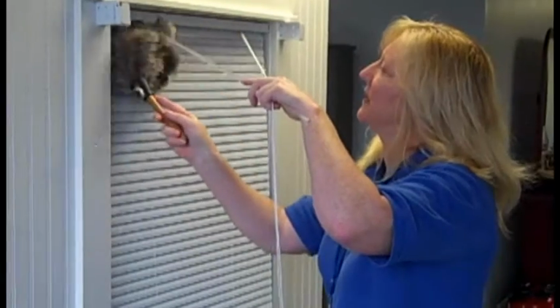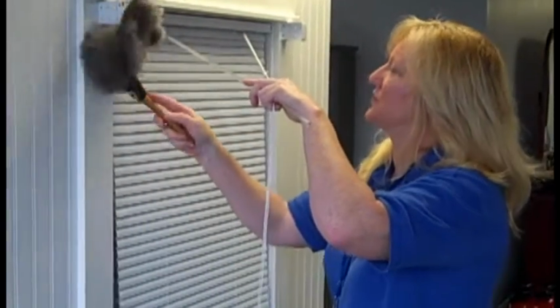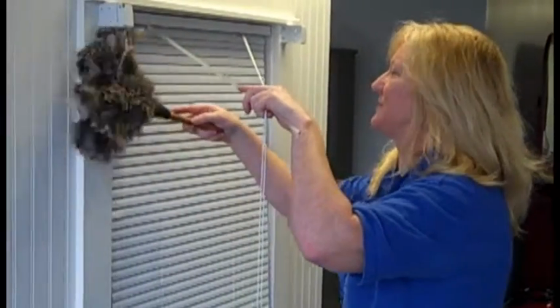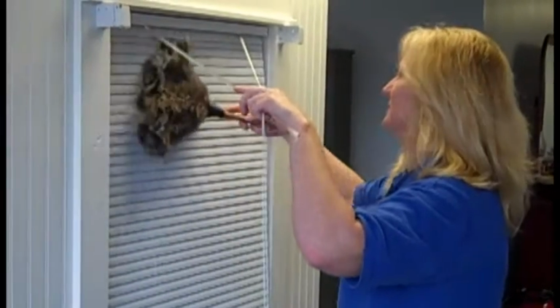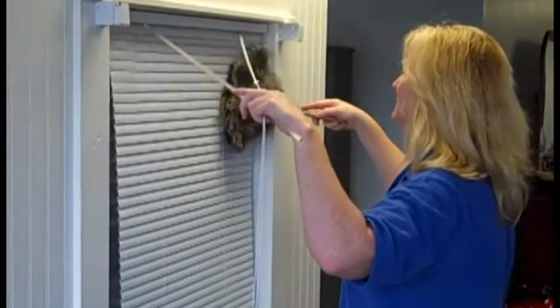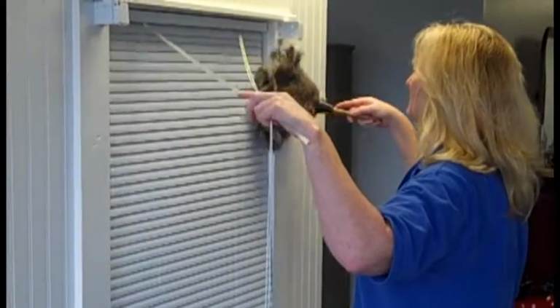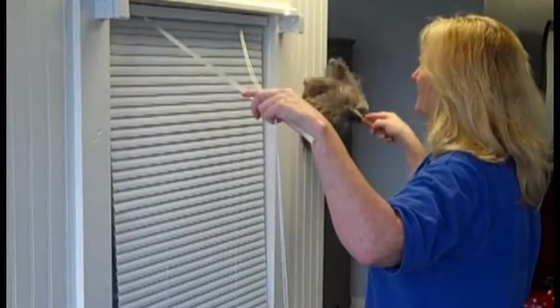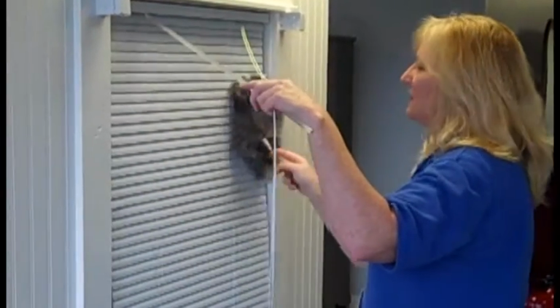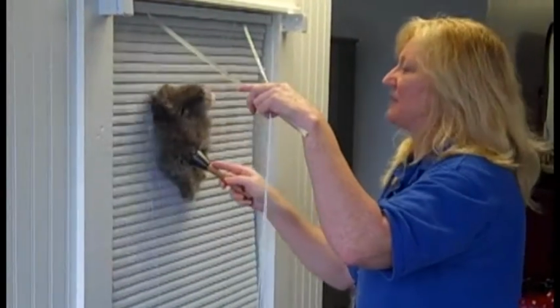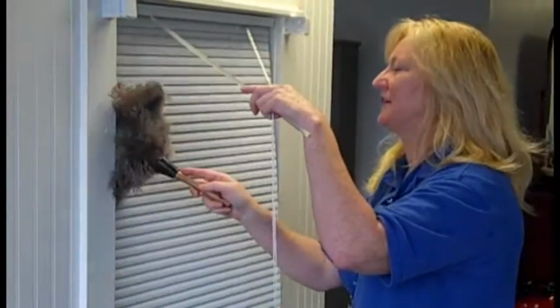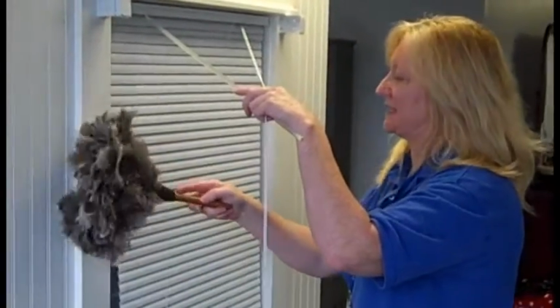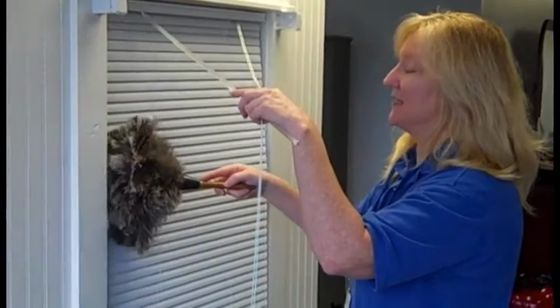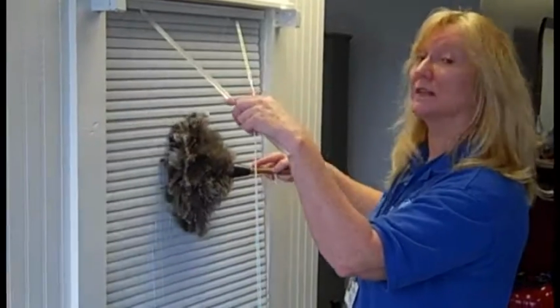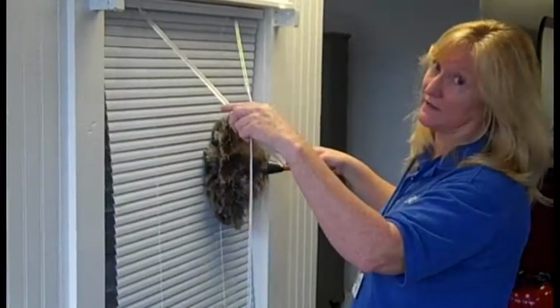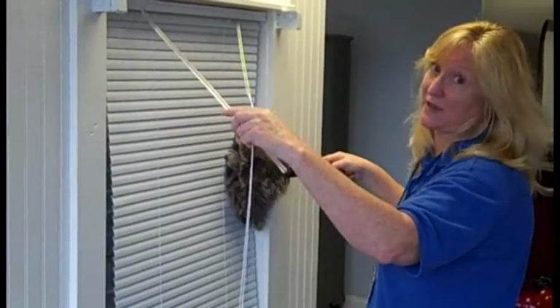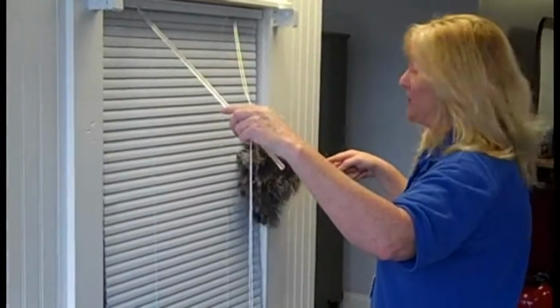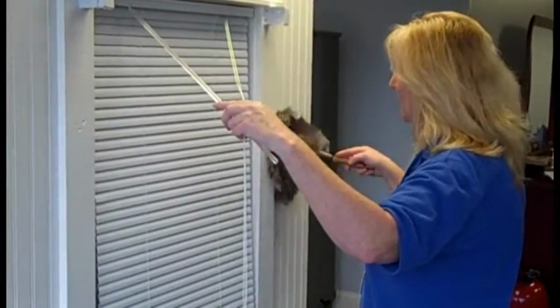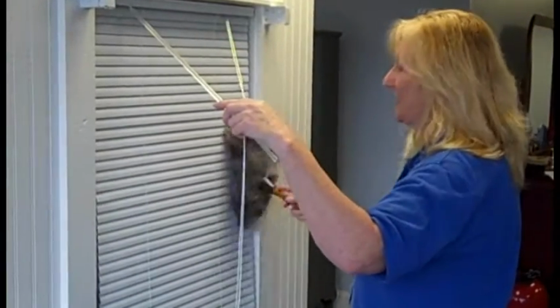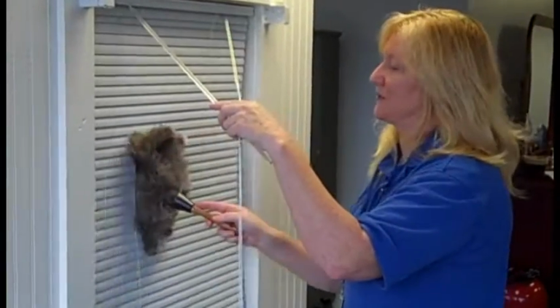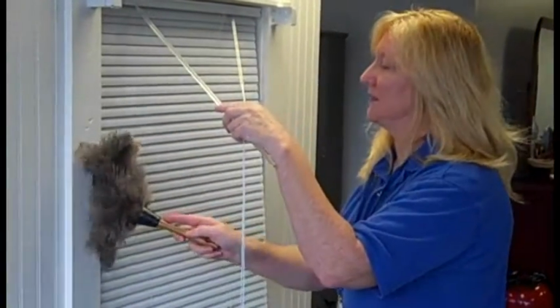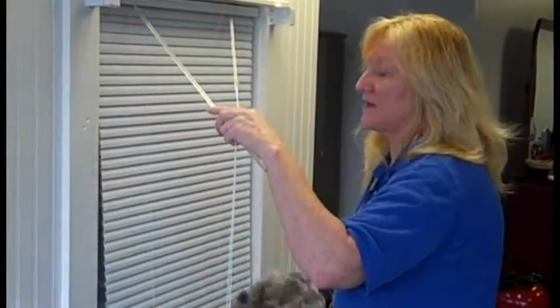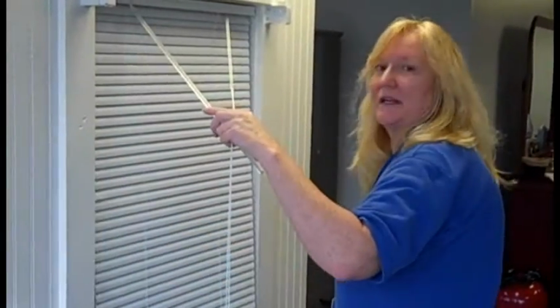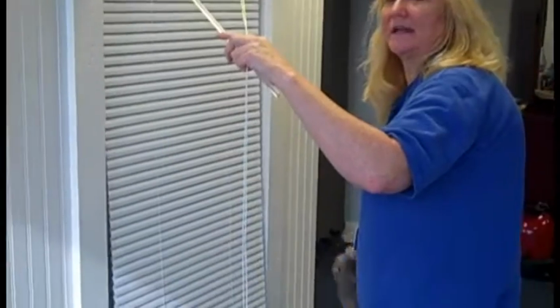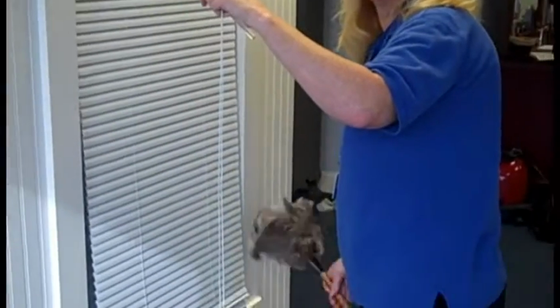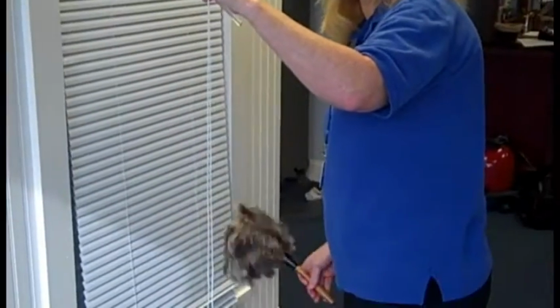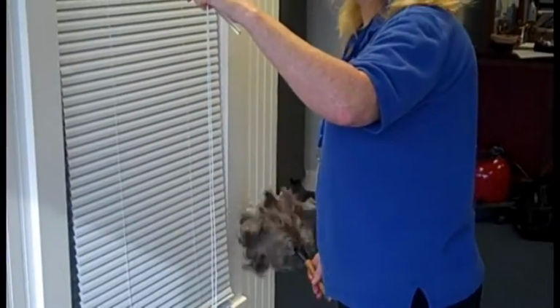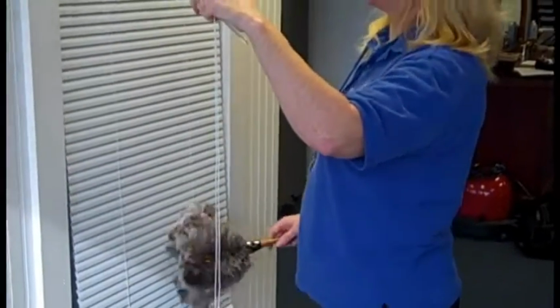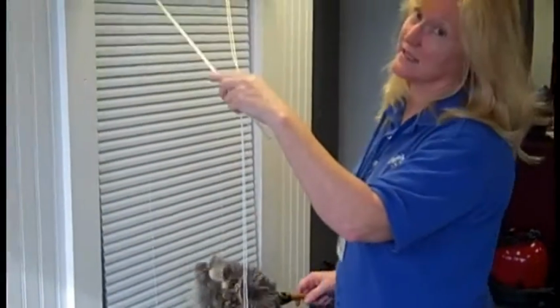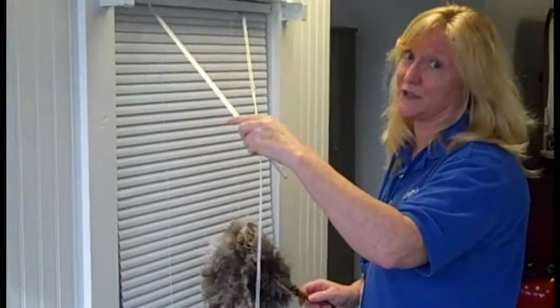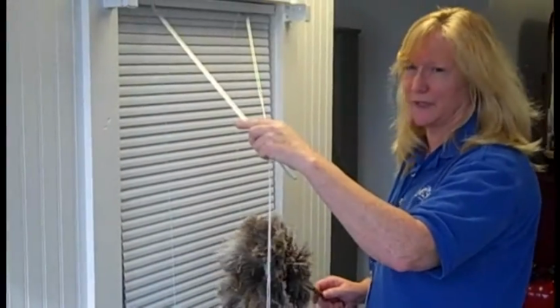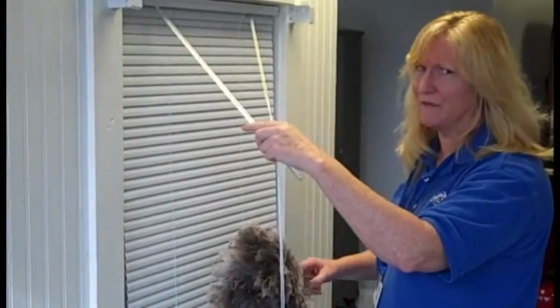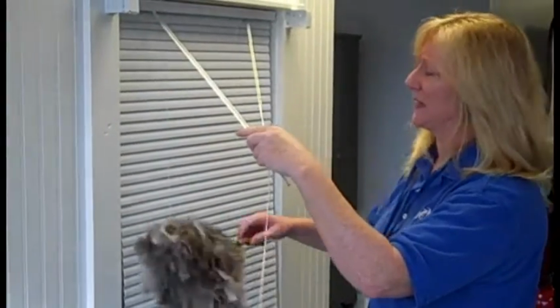Use back and forth strokes. If it's particularly dusty and you find a lot of dust gathering on your cleaning utensil, tap it gently on your leg to release the dust. It's going to settle to the floor, and you're going to vacuum that up.